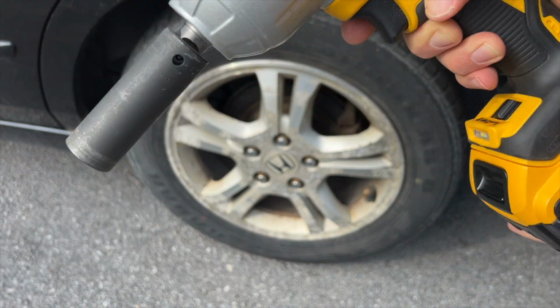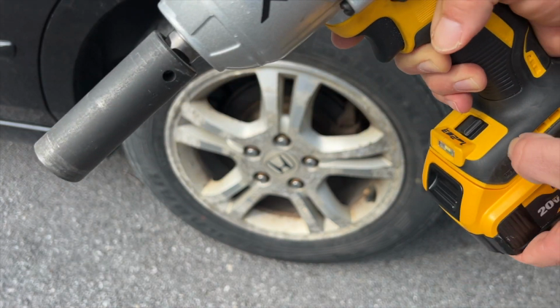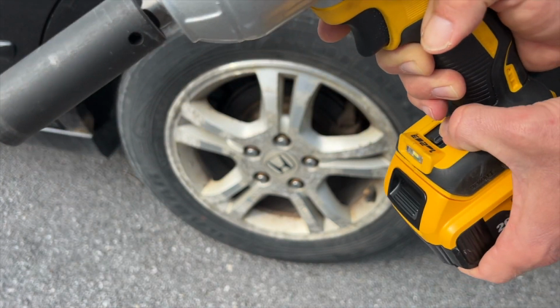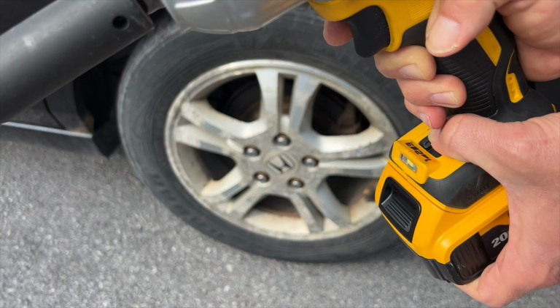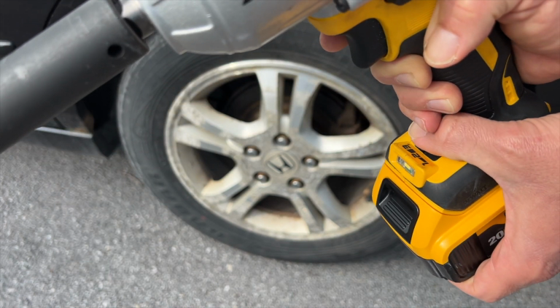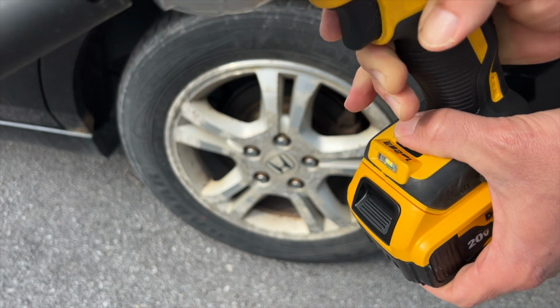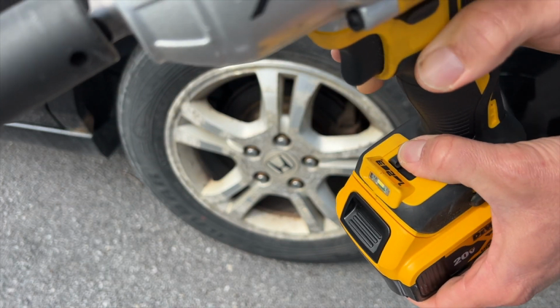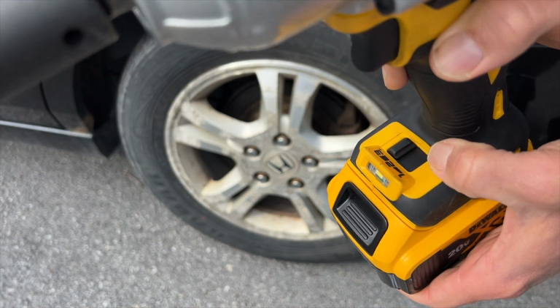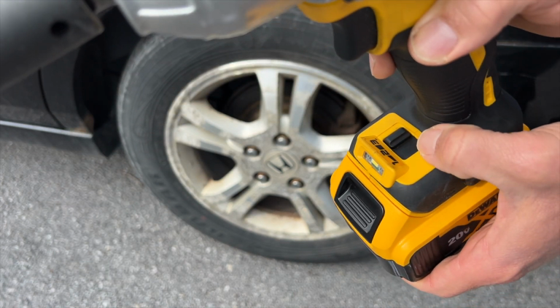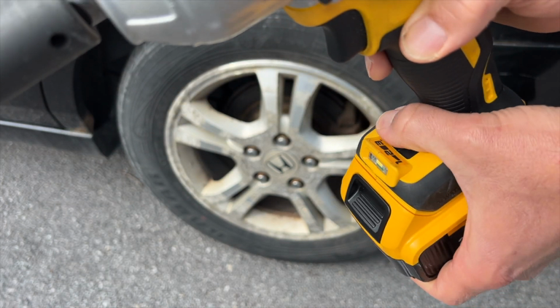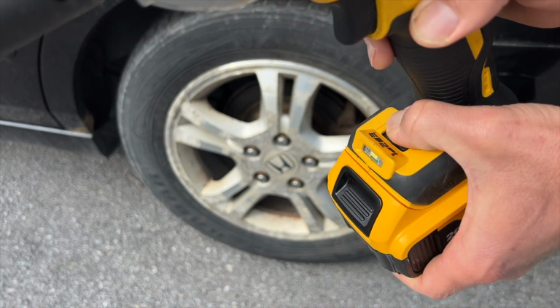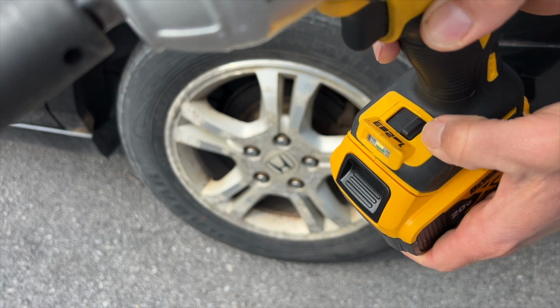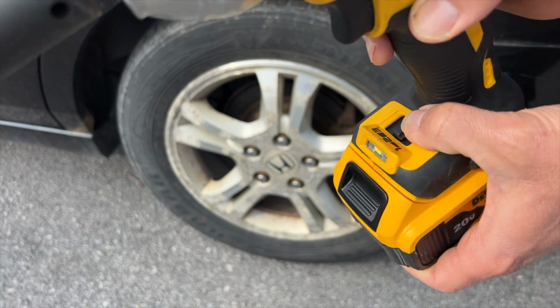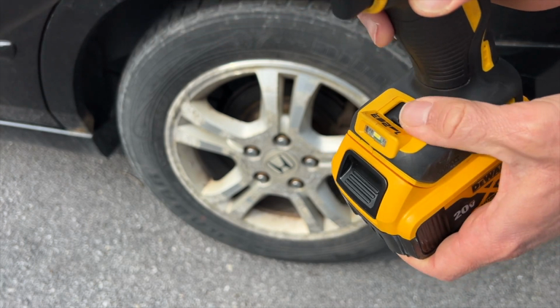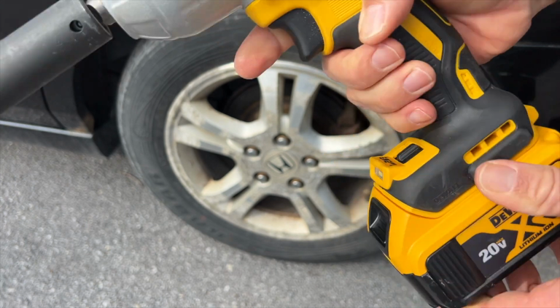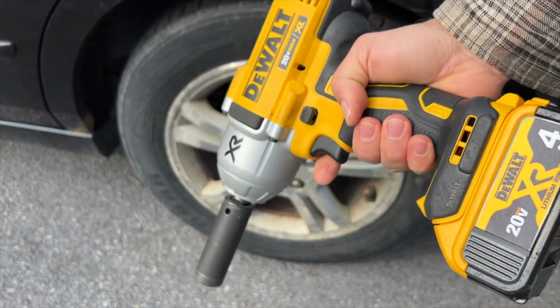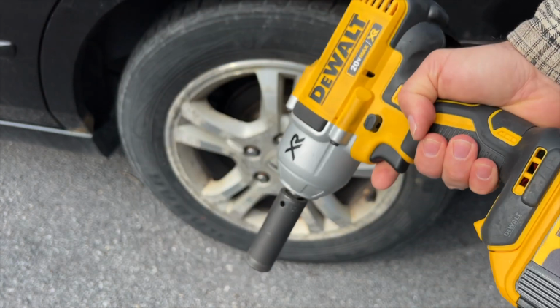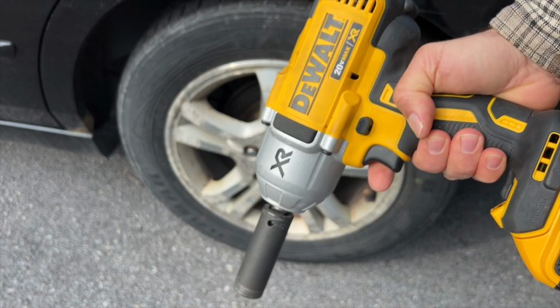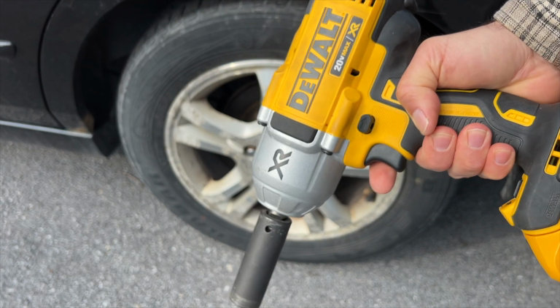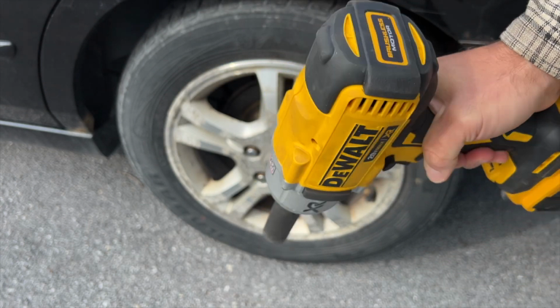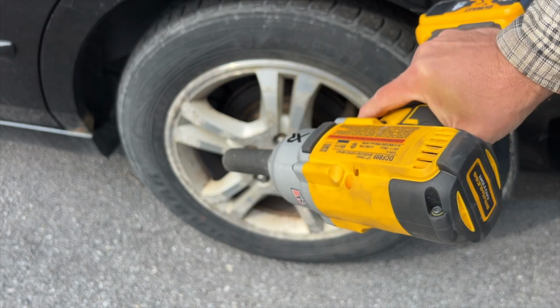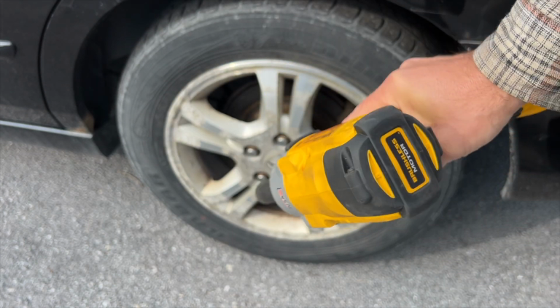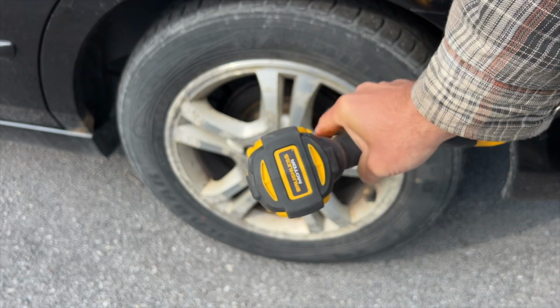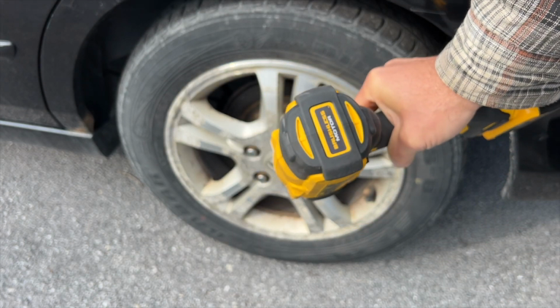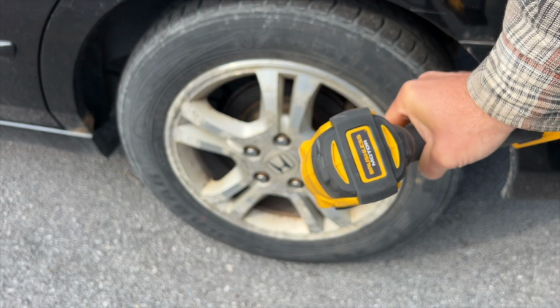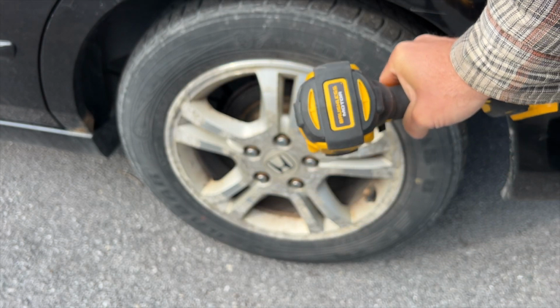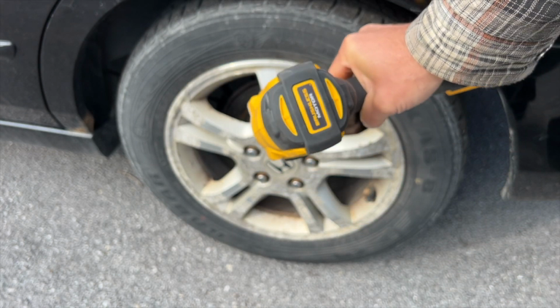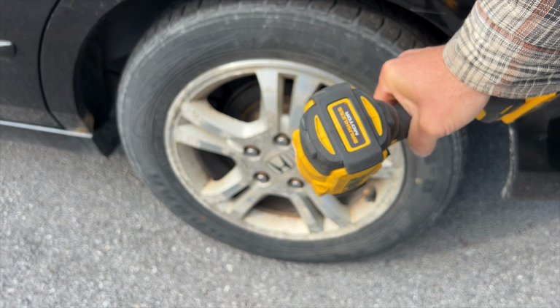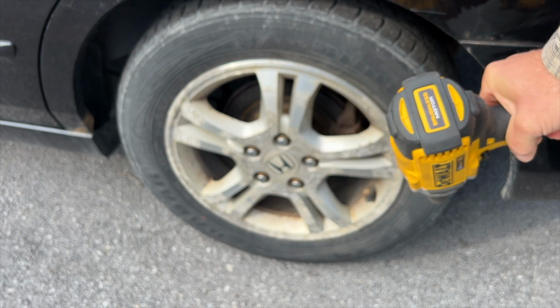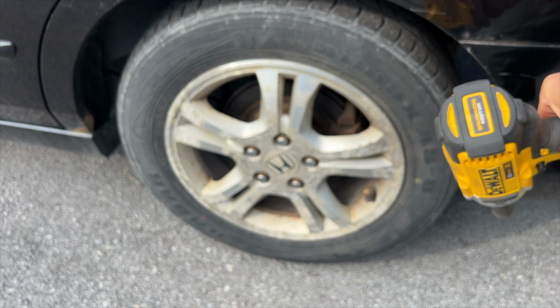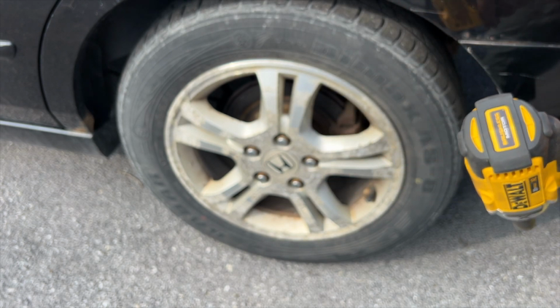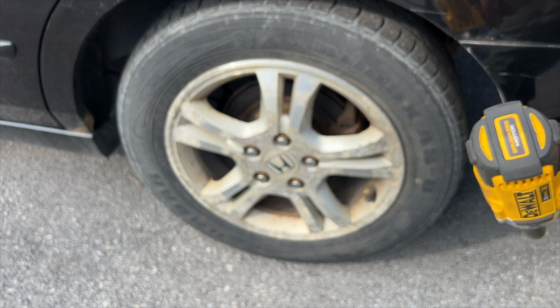It has some torque settings down here: 1, 2, 3. I'll put it at number 2 and show you how I loosen these lug nuts on my car.